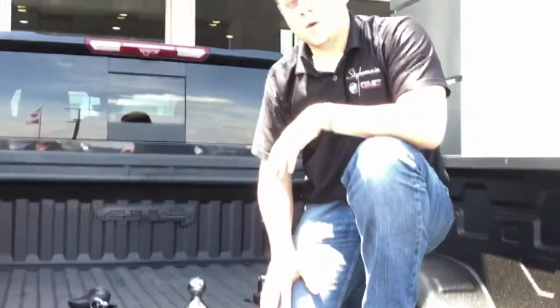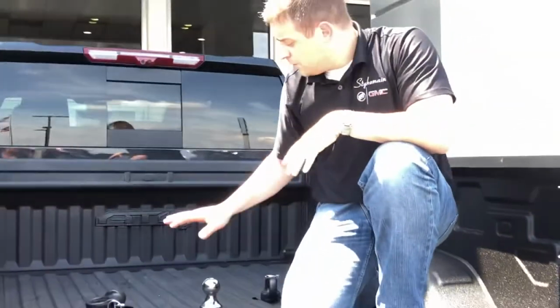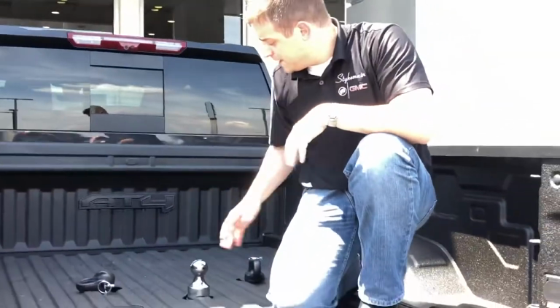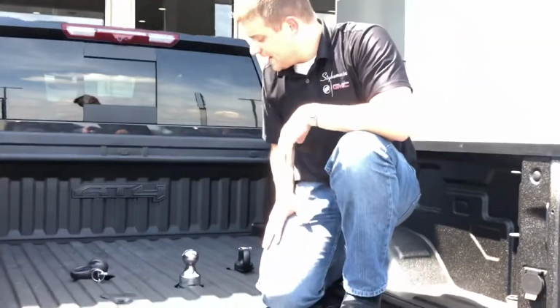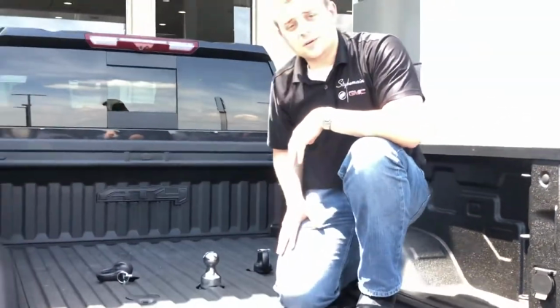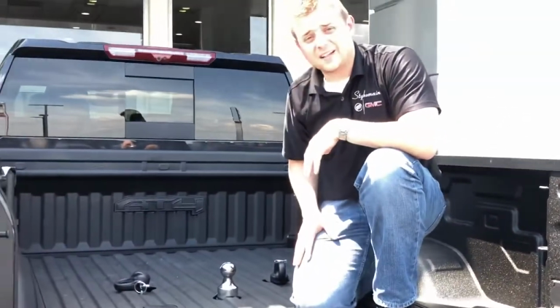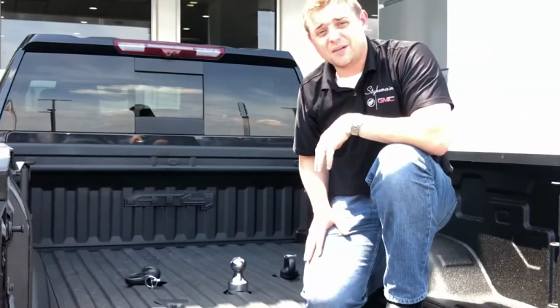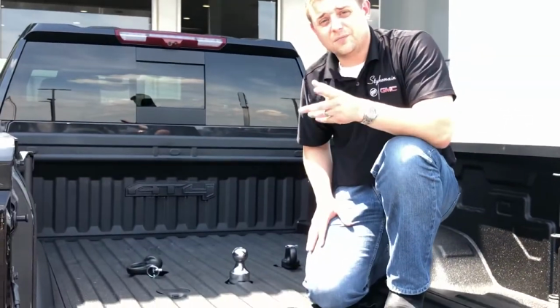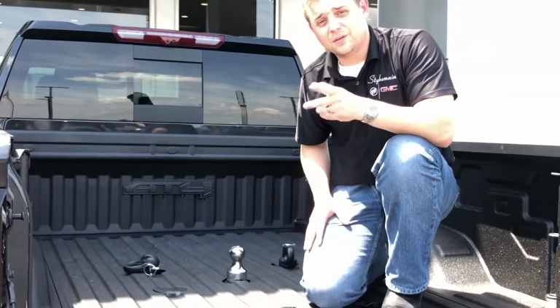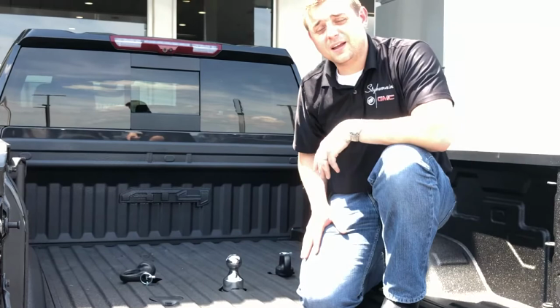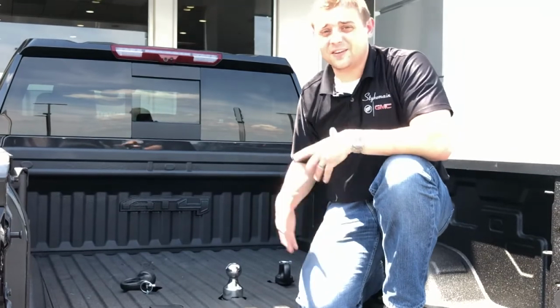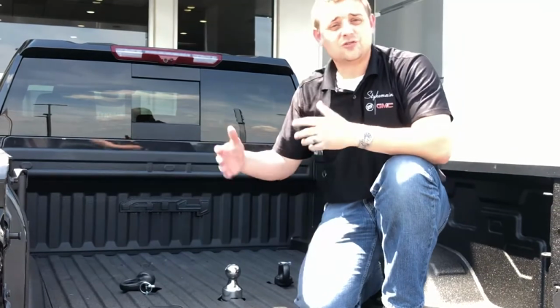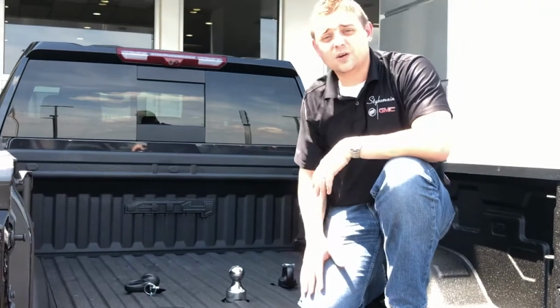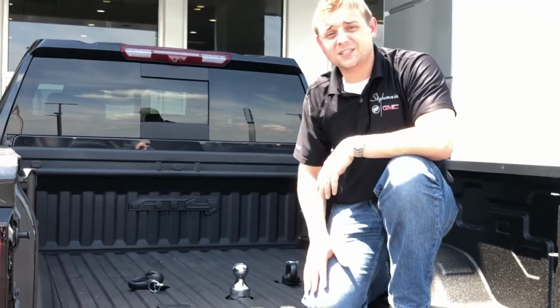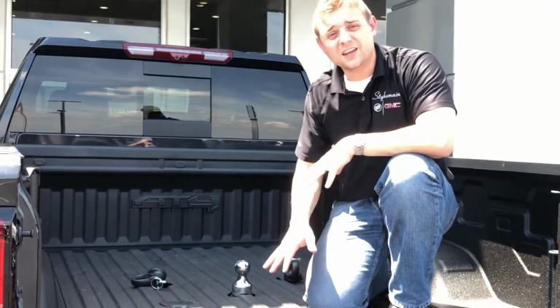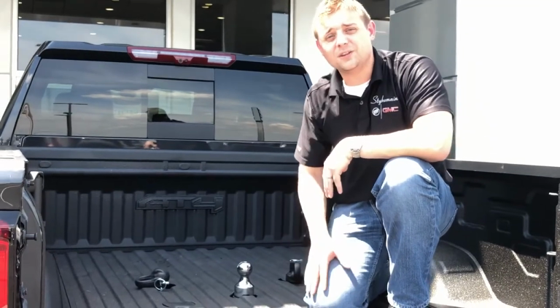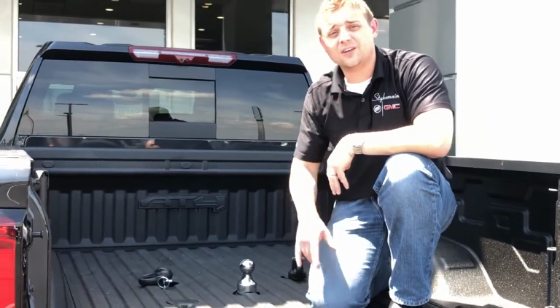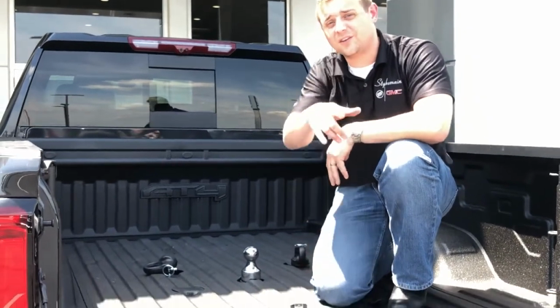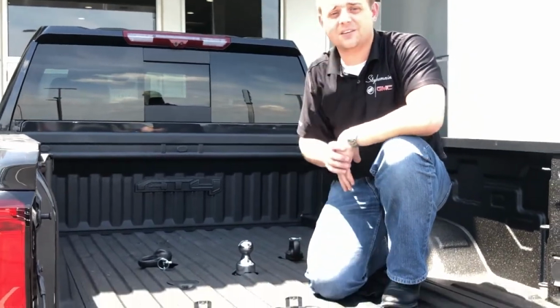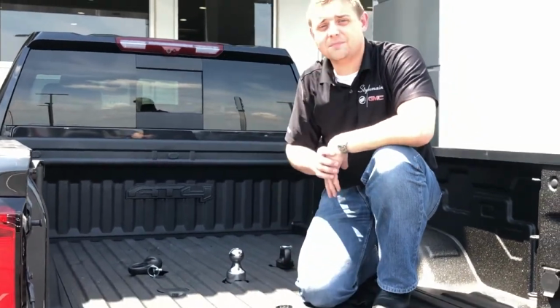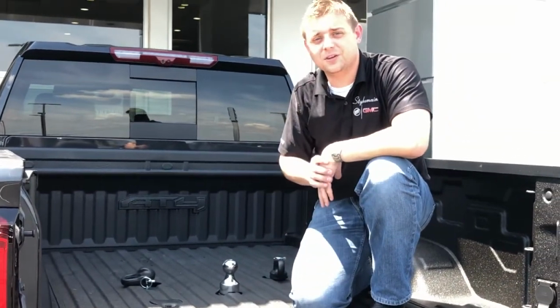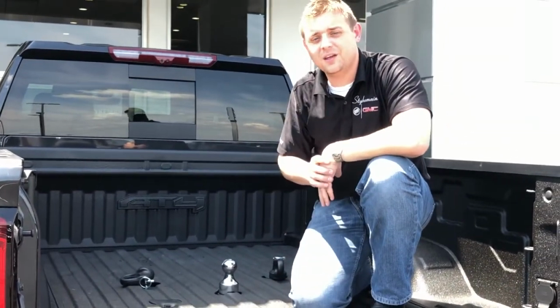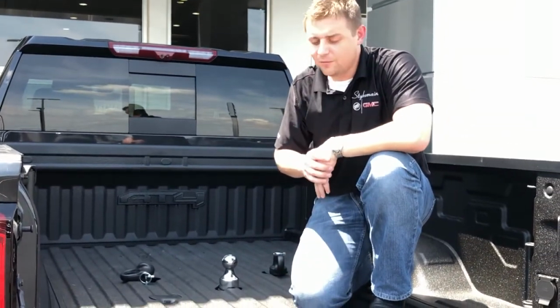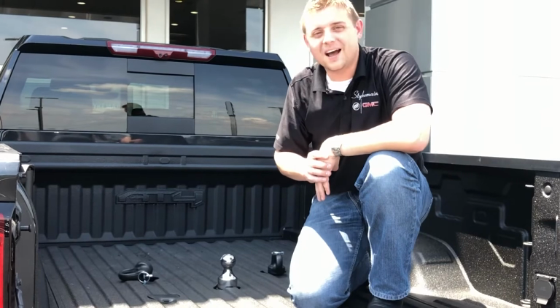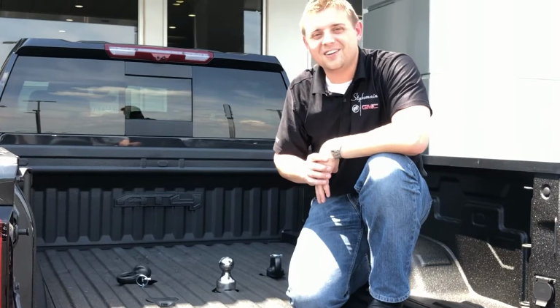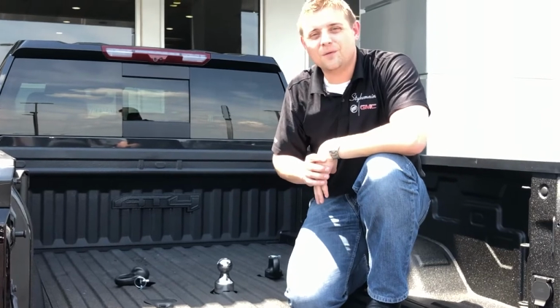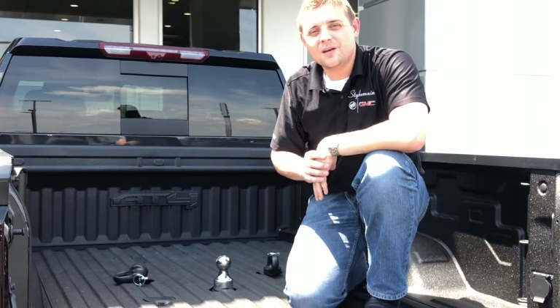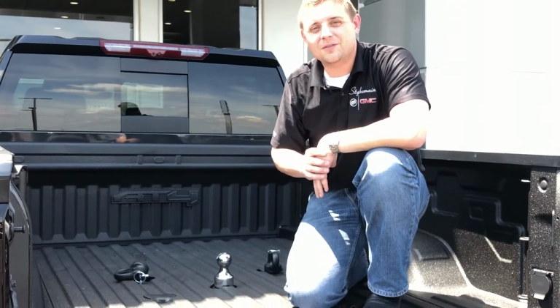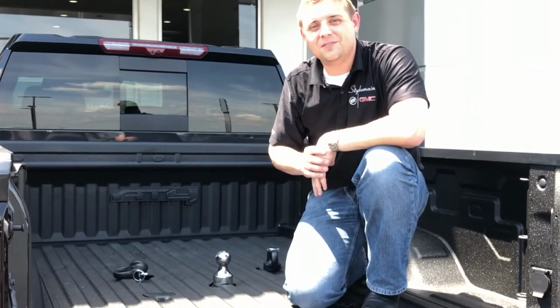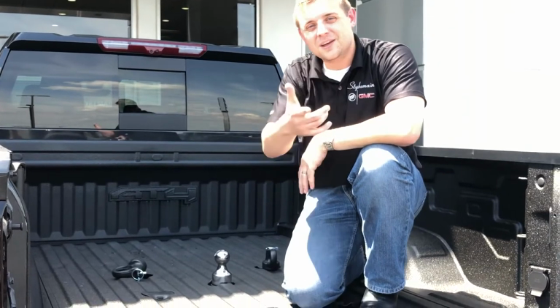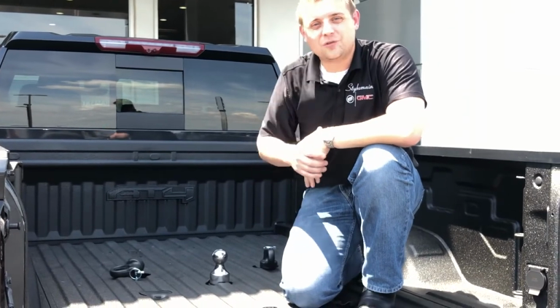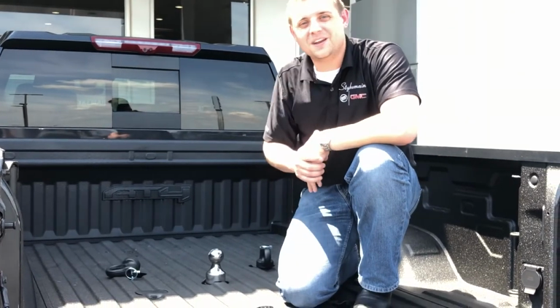So I want to make sure you guys knew exactly how to hook everything up for your gooseneck. If you guys have any trailering questions, anything at all with these trucks, give us a call out at Steichman Buick GMC — 419-784-5252. Thanks for joining me today.